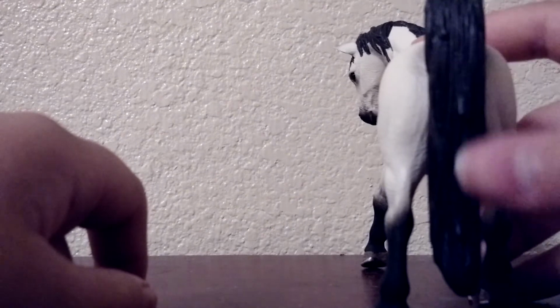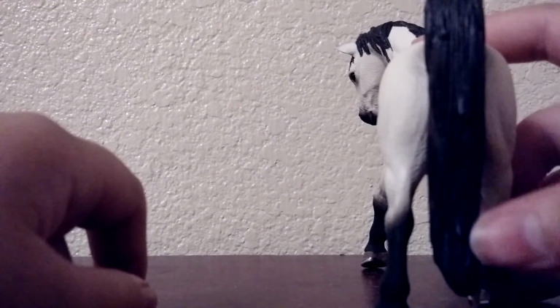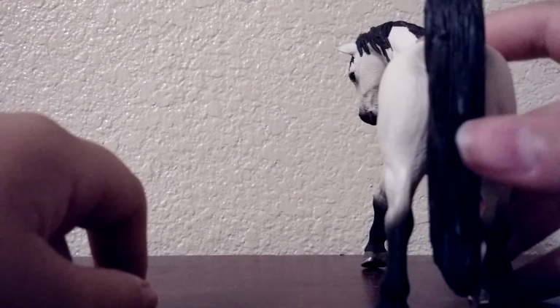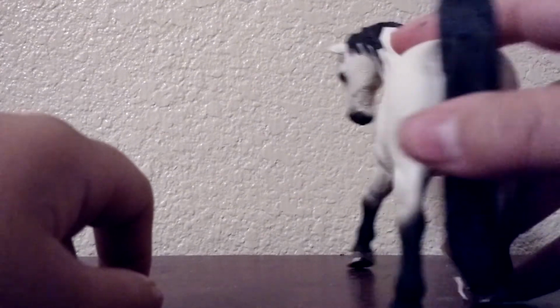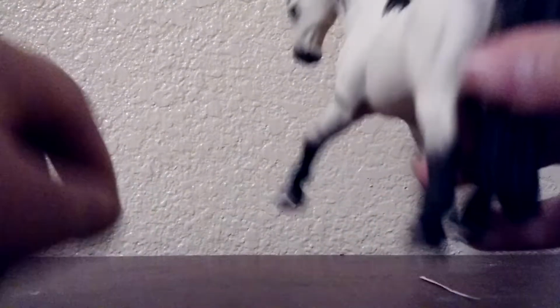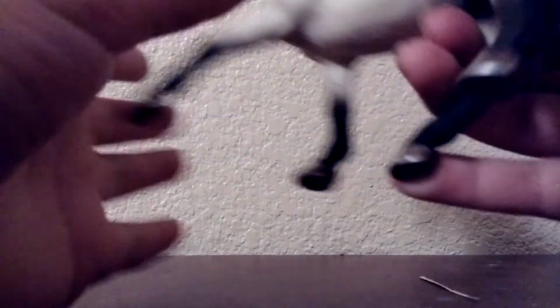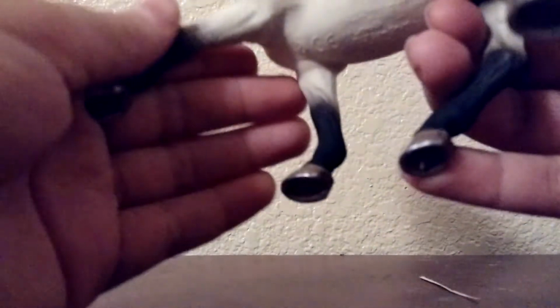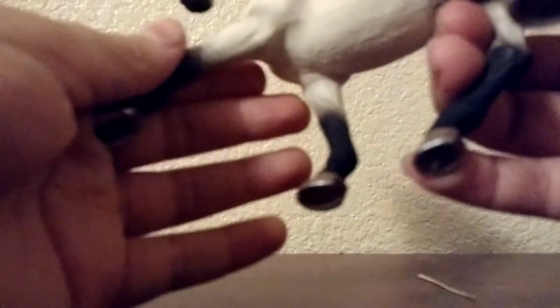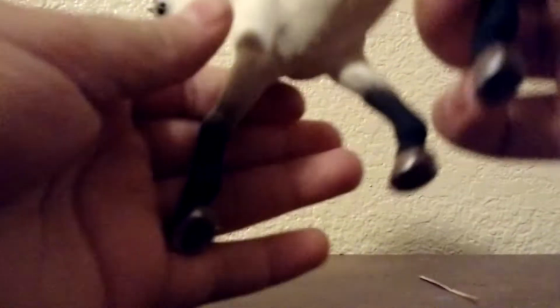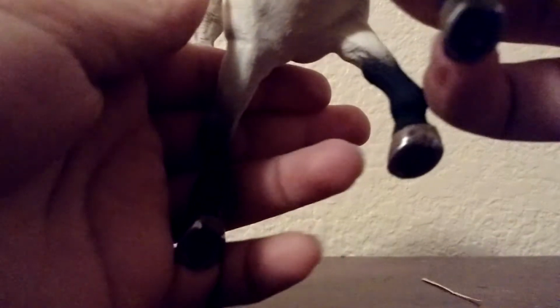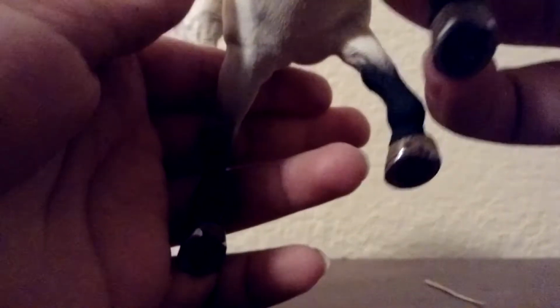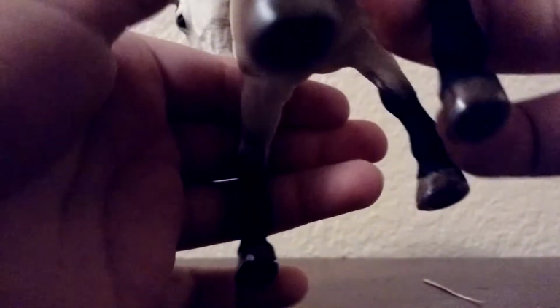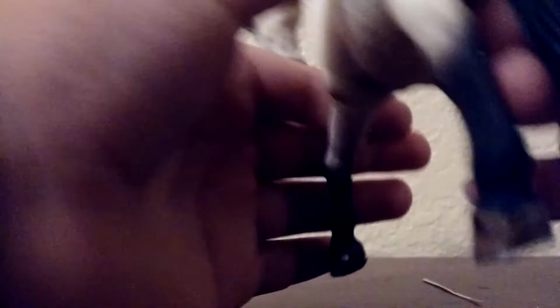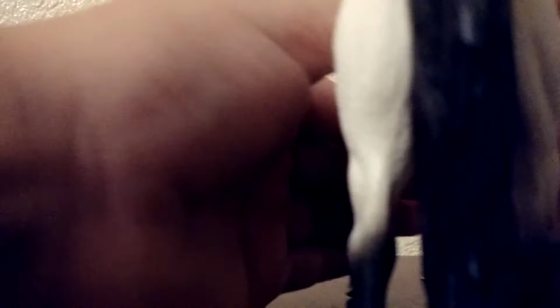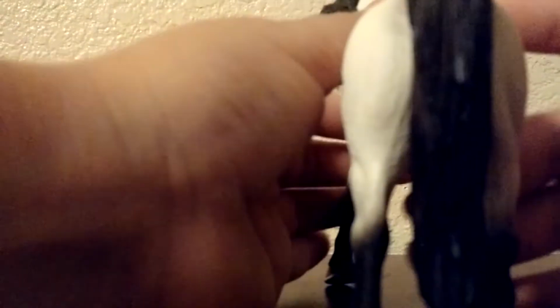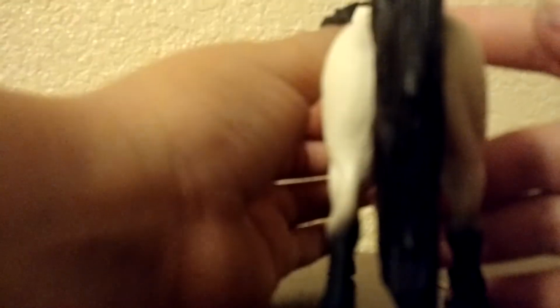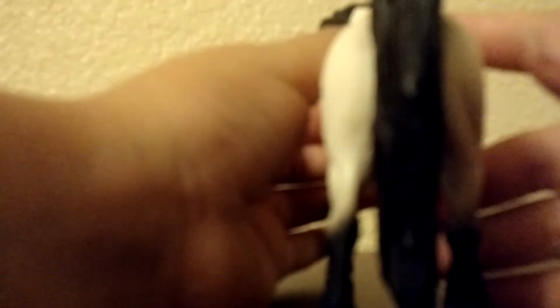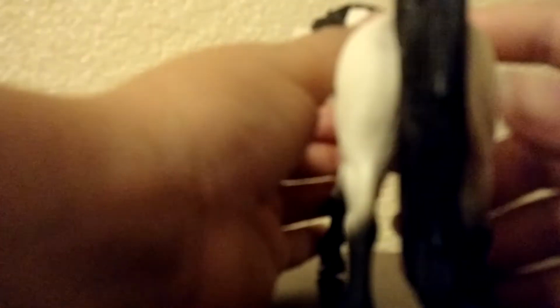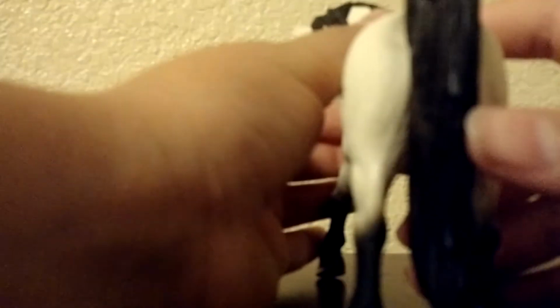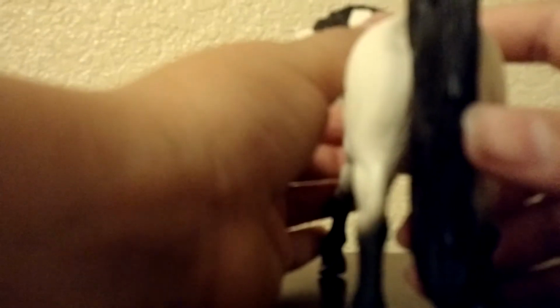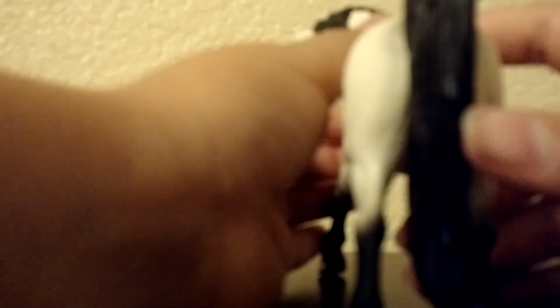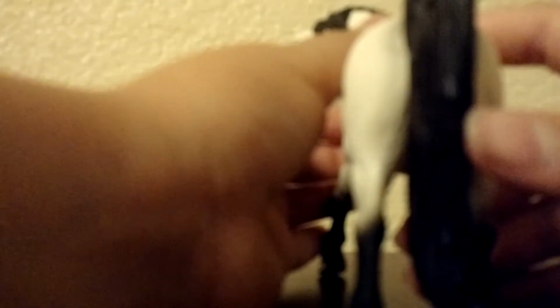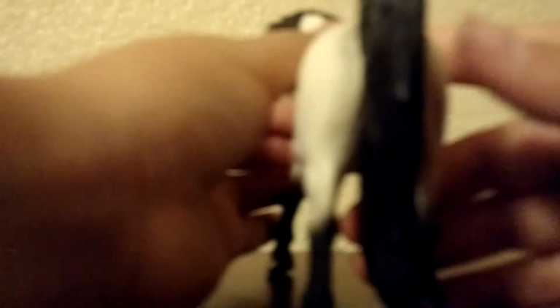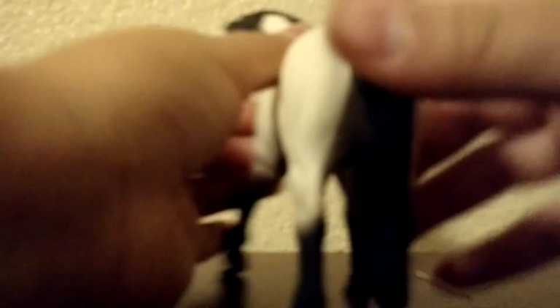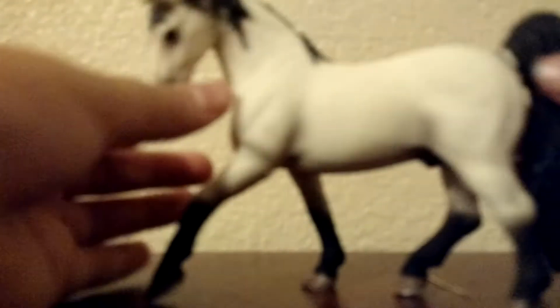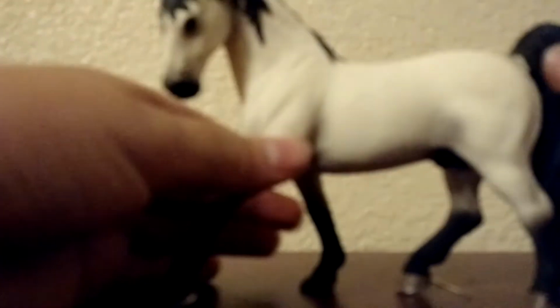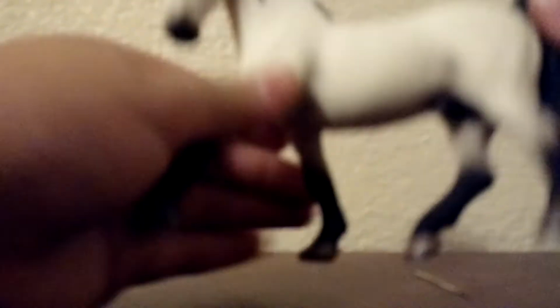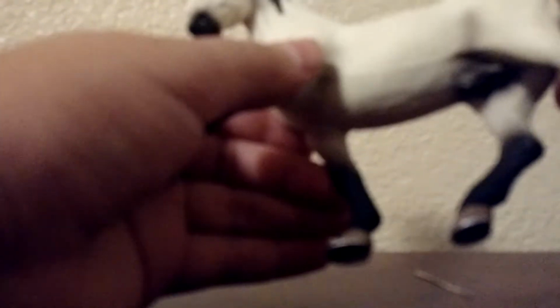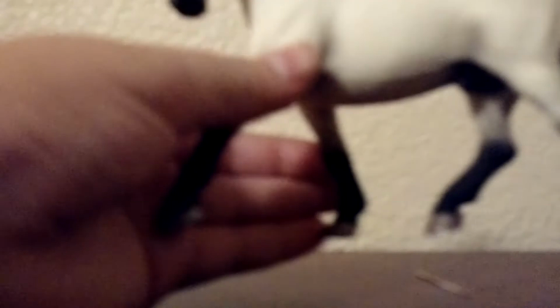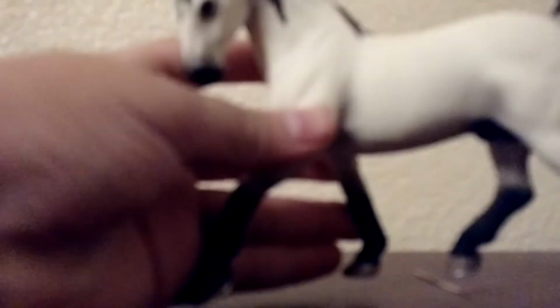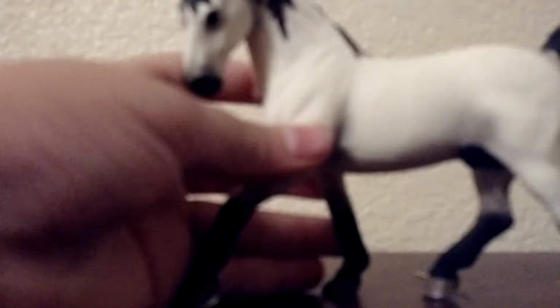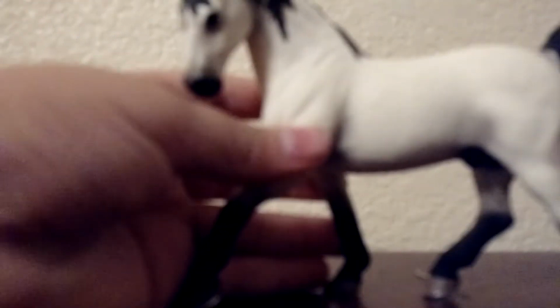He does have some rubs — actually those are not rubs, those are actually just the shine.